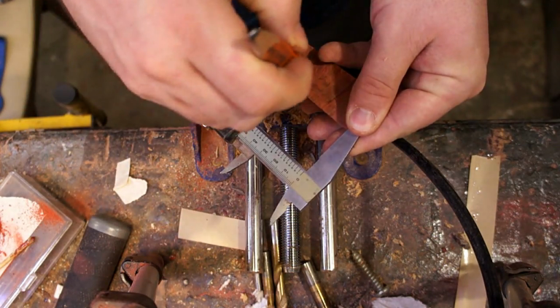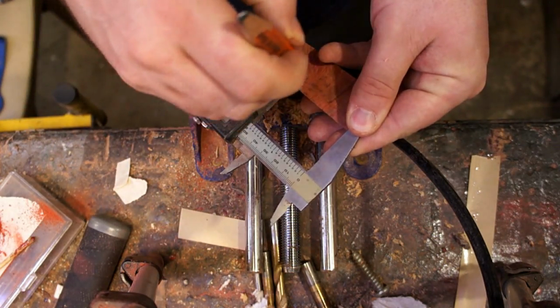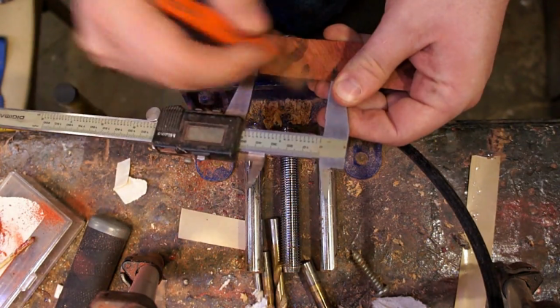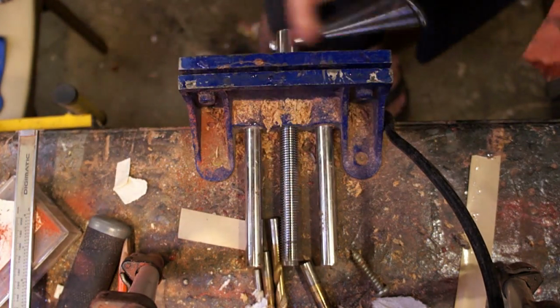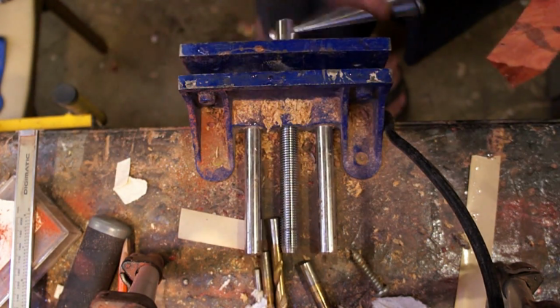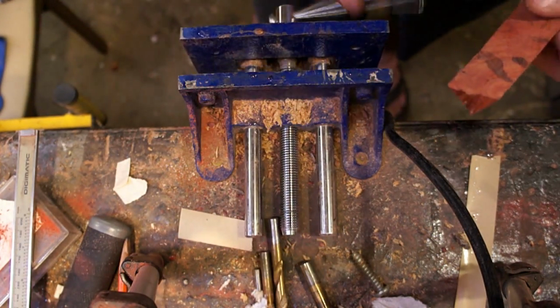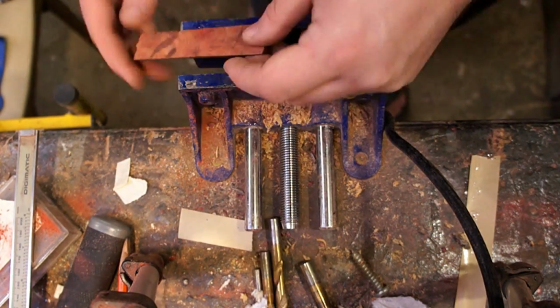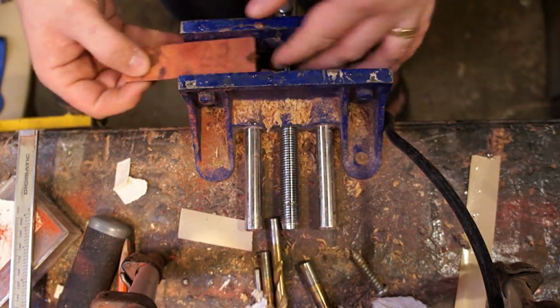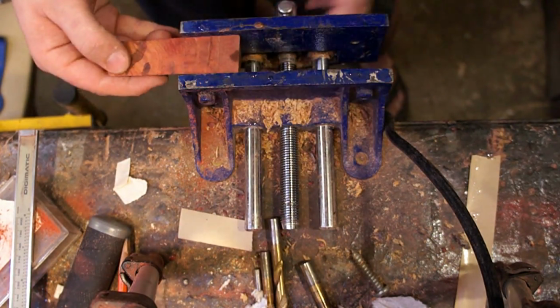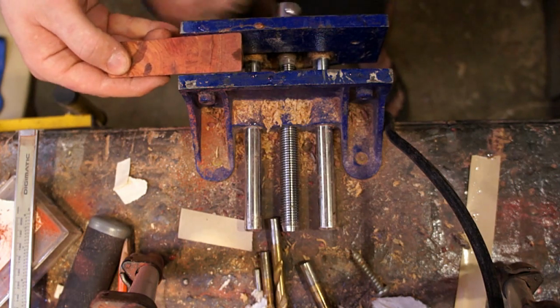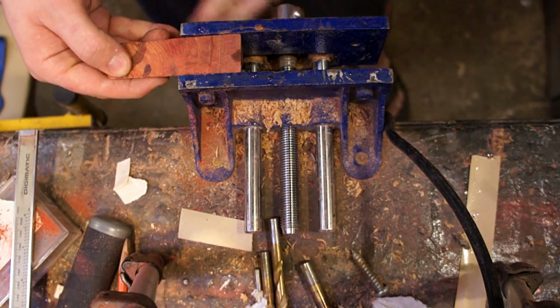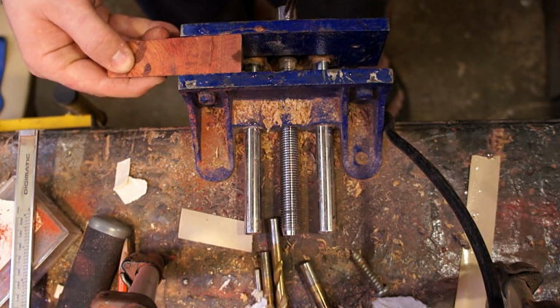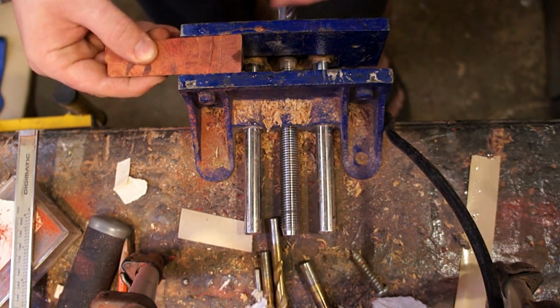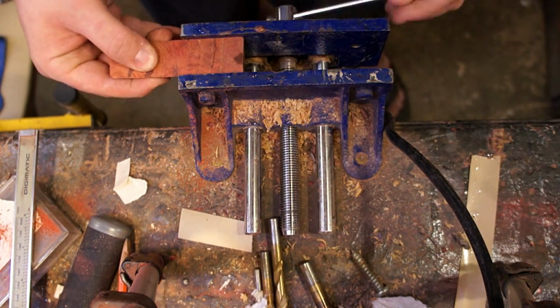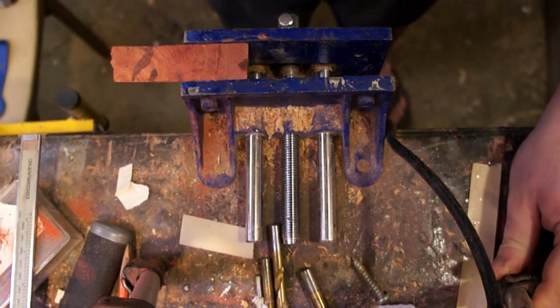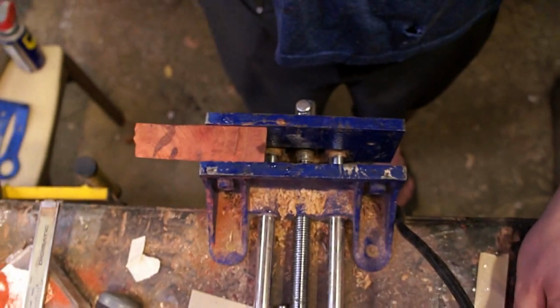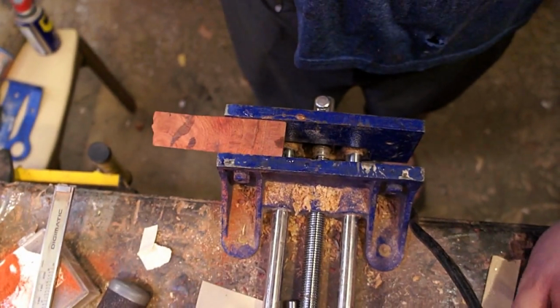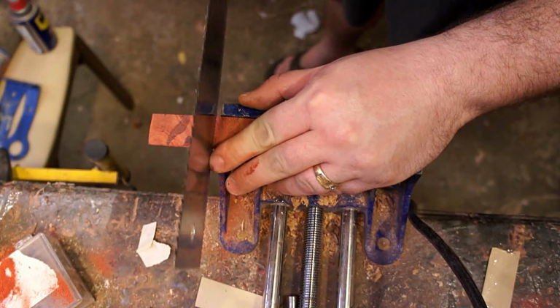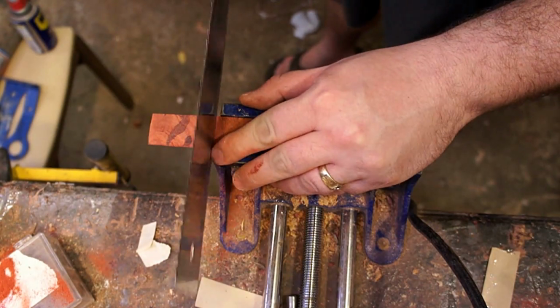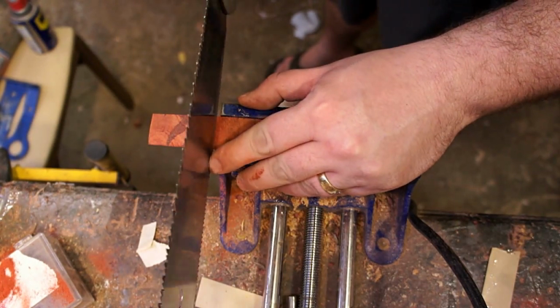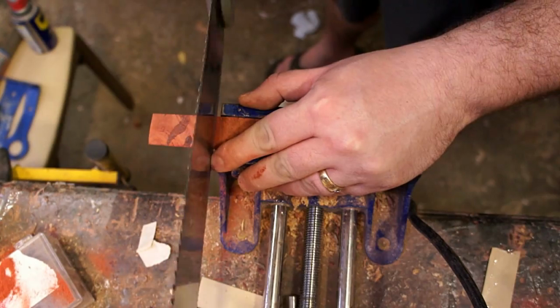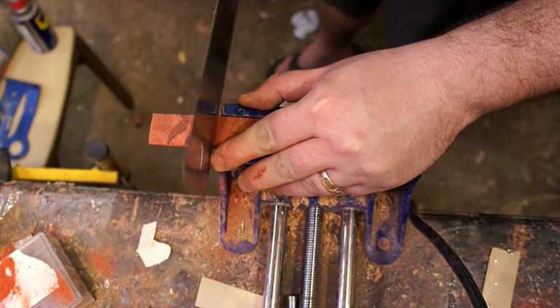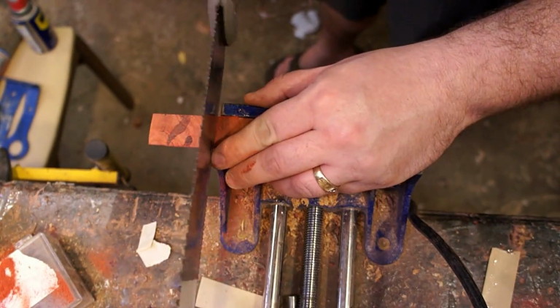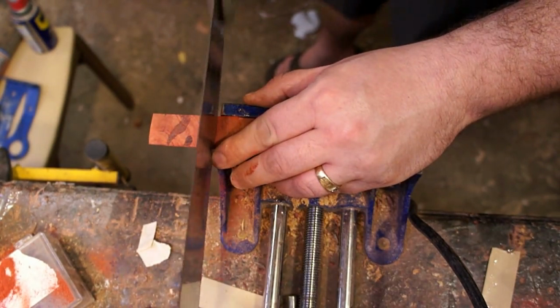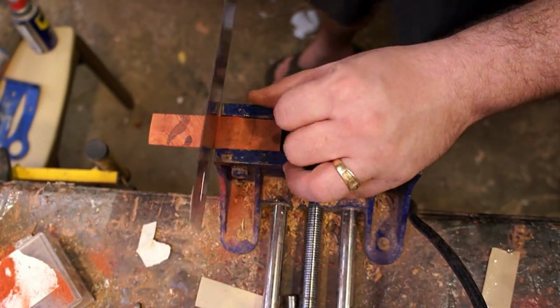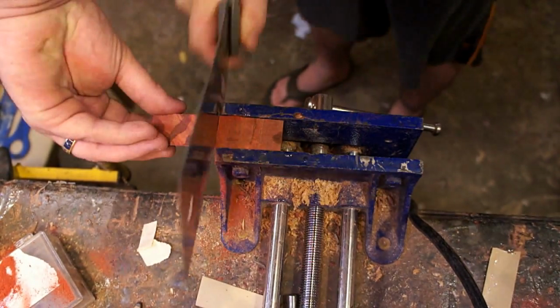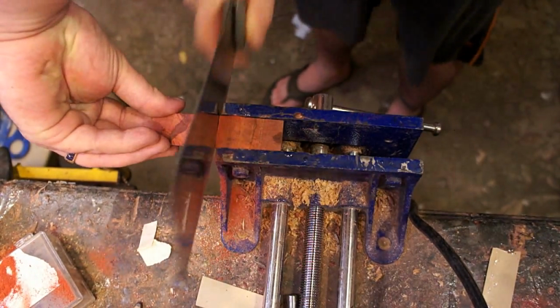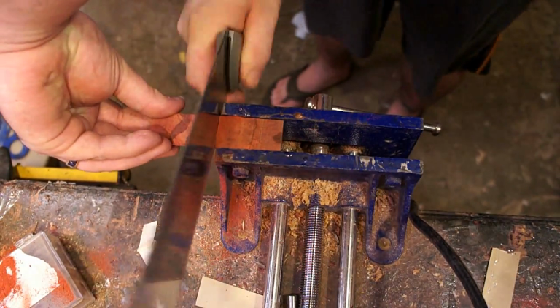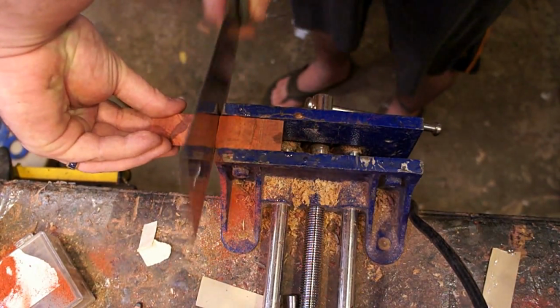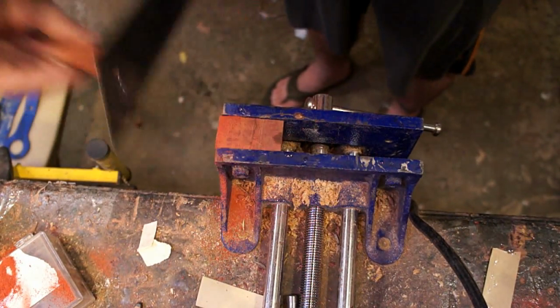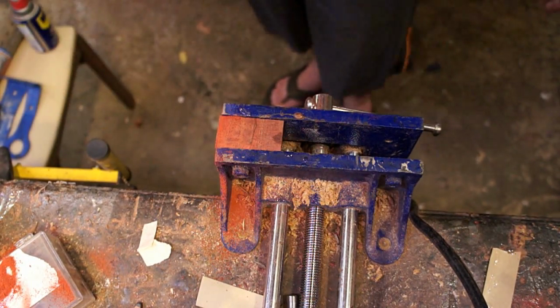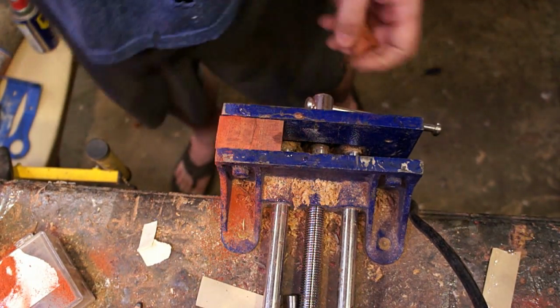The other thing I've really been enjoying working with lately is this red heart wood. It's just absolutely gorgeous after you get some finish on it. In my opinion, it's a really cool tiger's eye effect, and that of course is in addition to just the awesome color of it. I've never seen anything quite like it in an unstained wood.